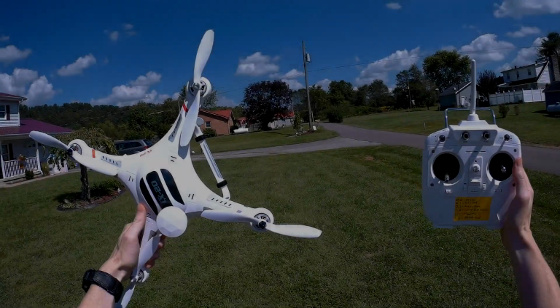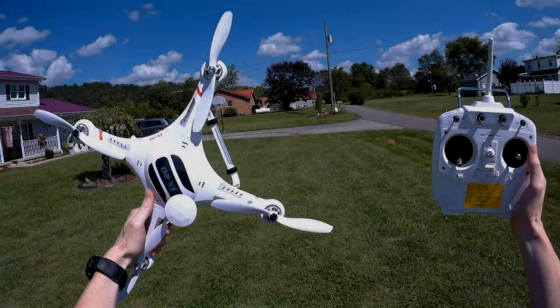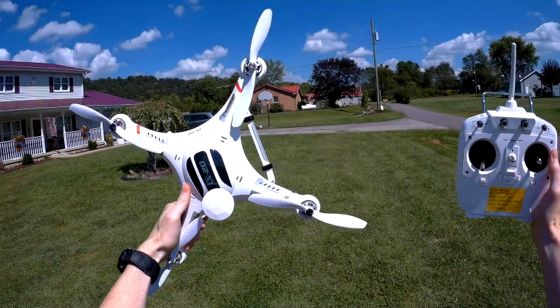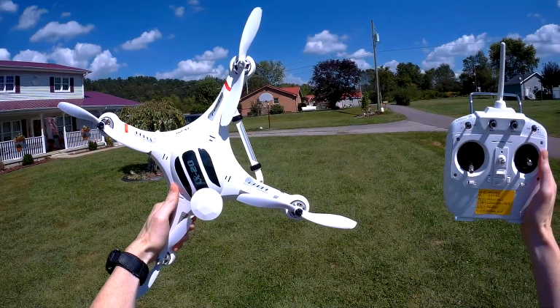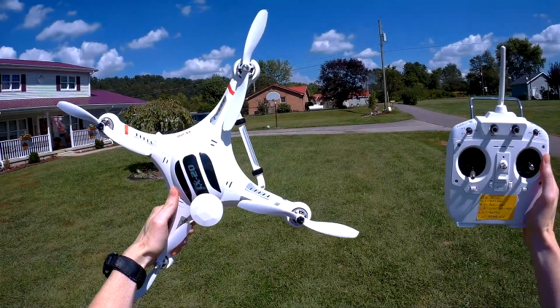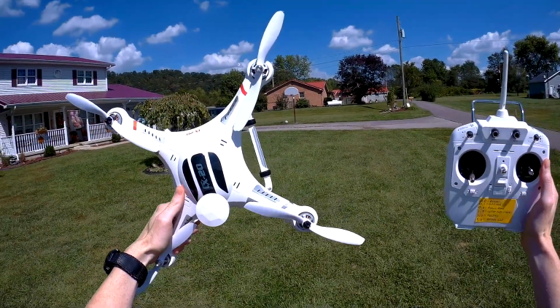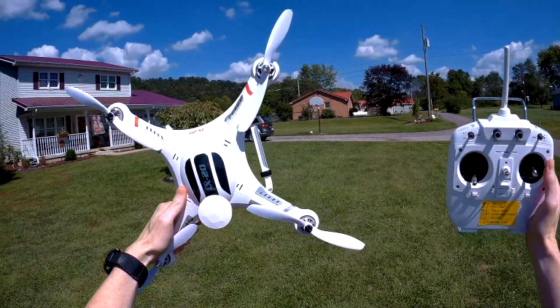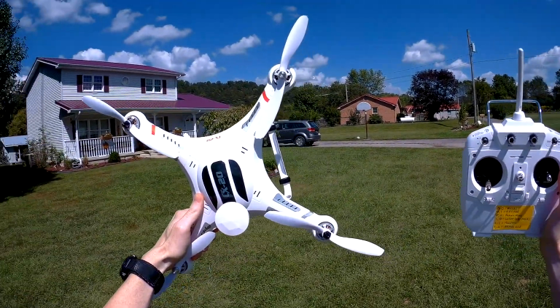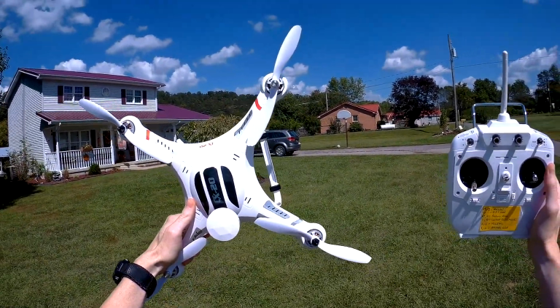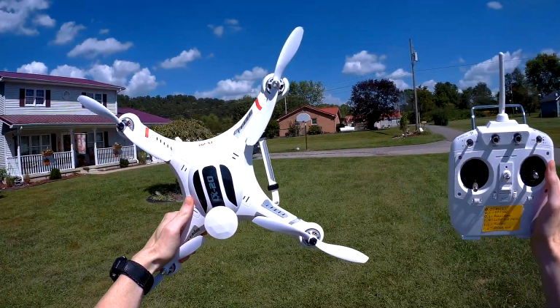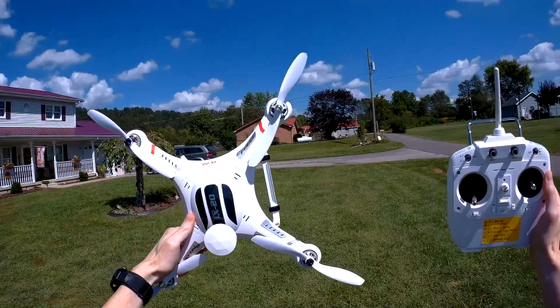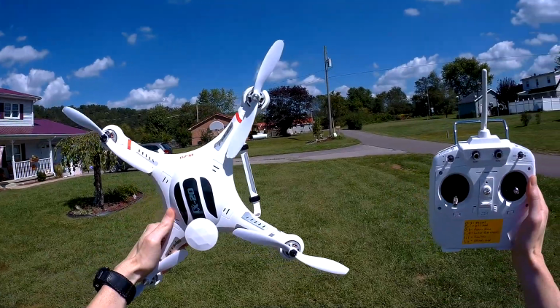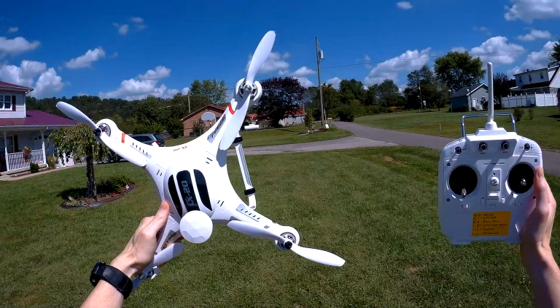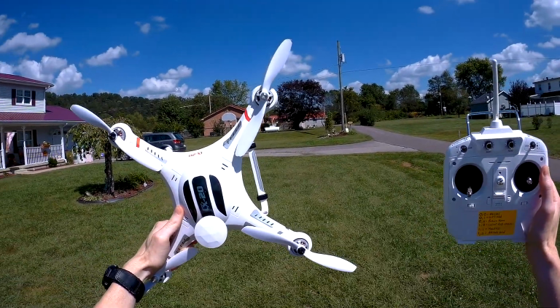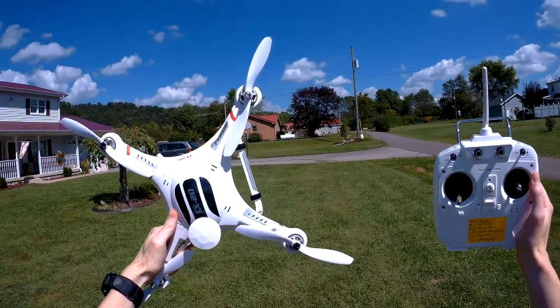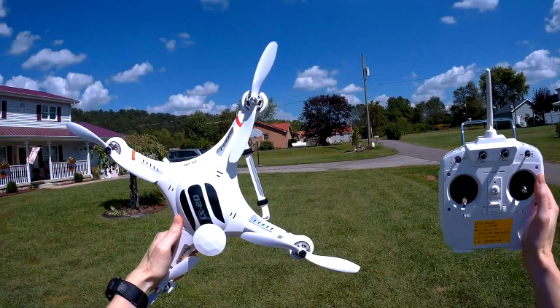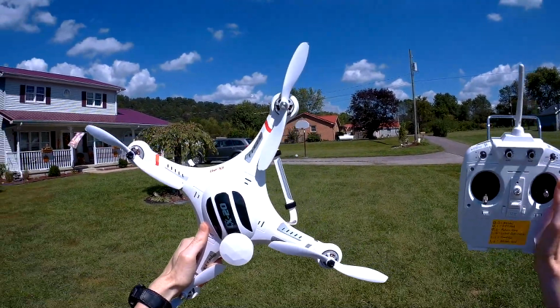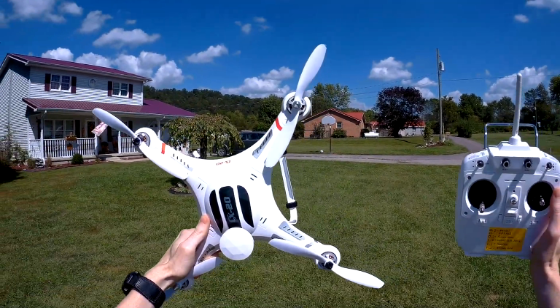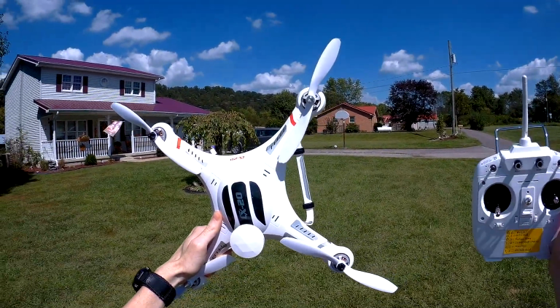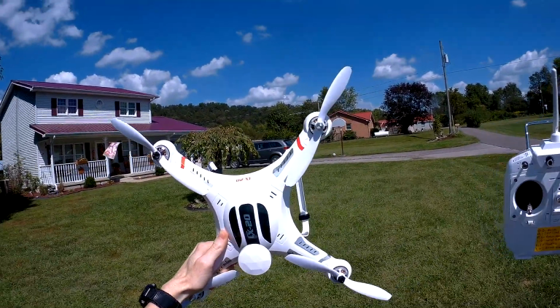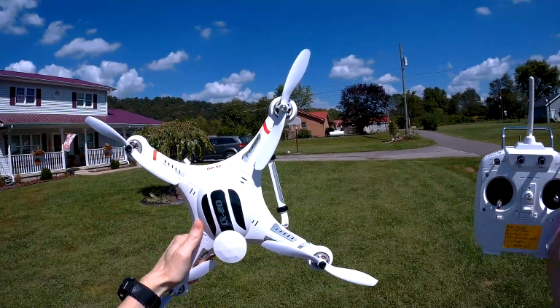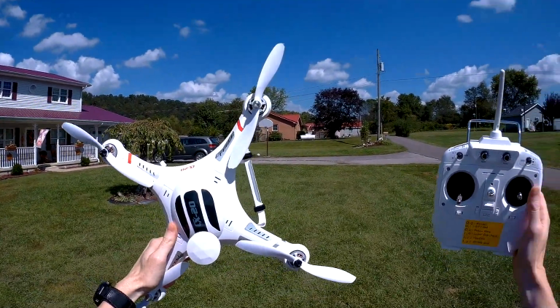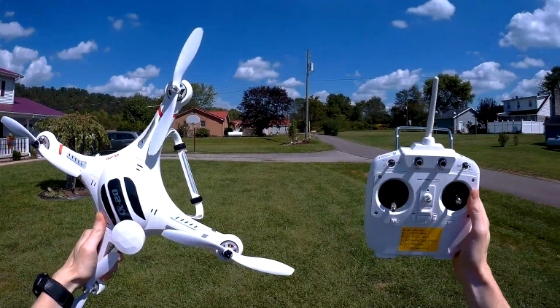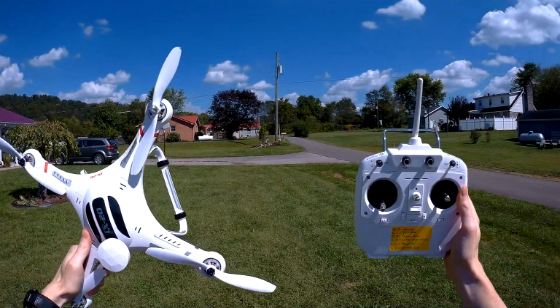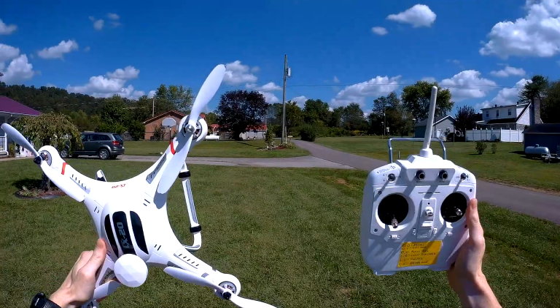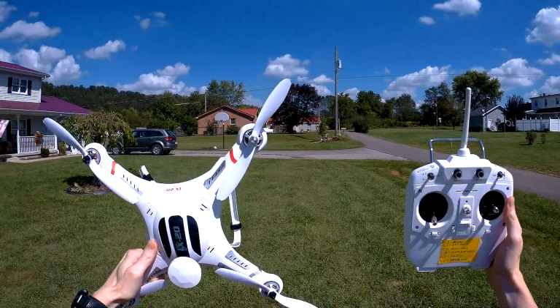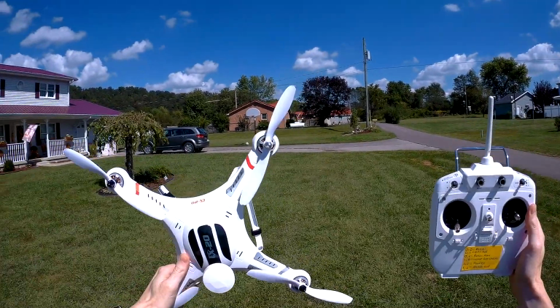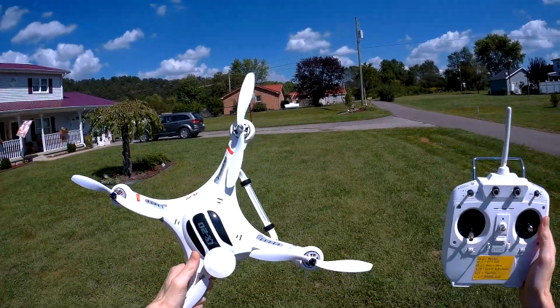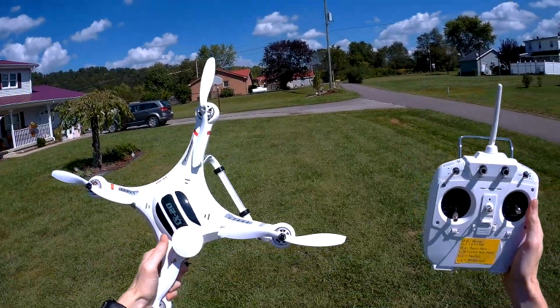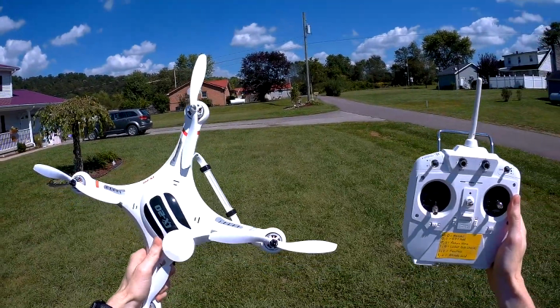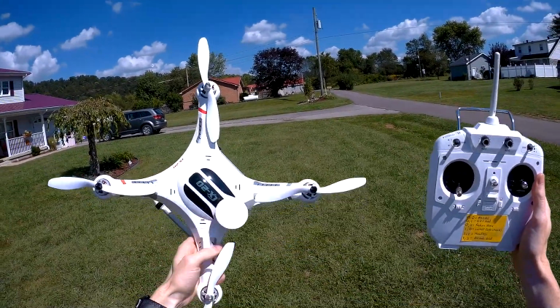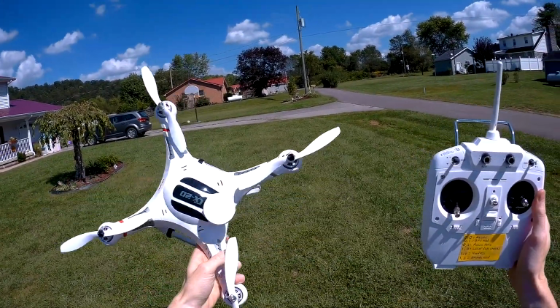Hey guys, Halo Boy Vash here. Today we have the Cheerson CX-20 and we're going to take a look at it, how it flies in different modes and see how that works out.